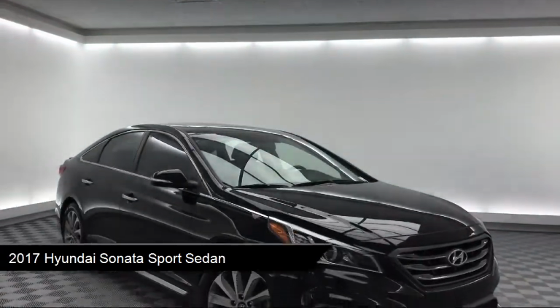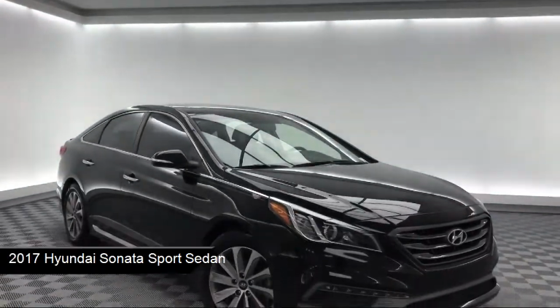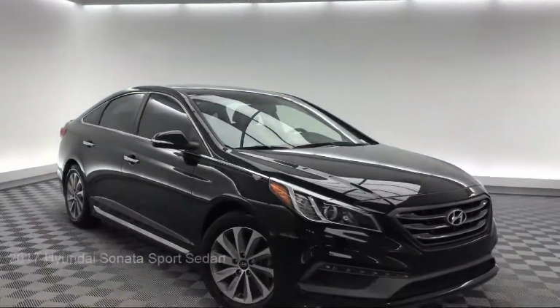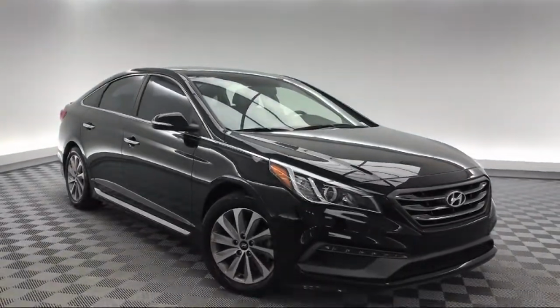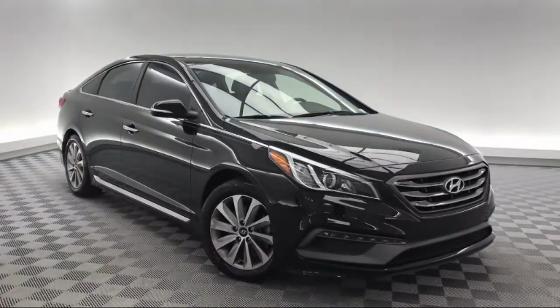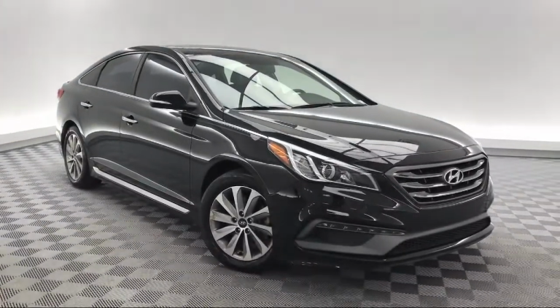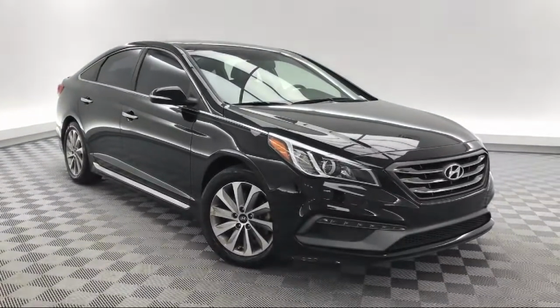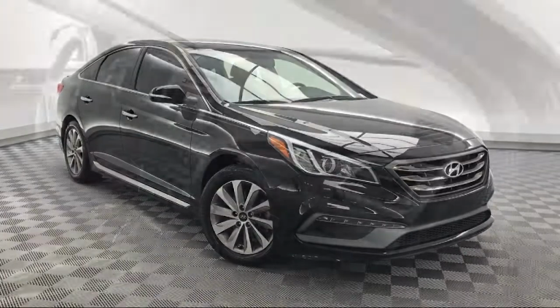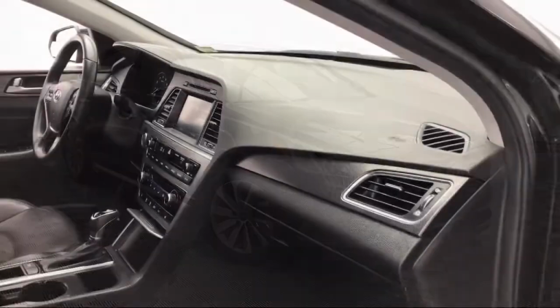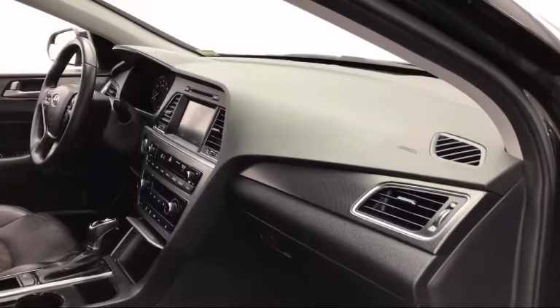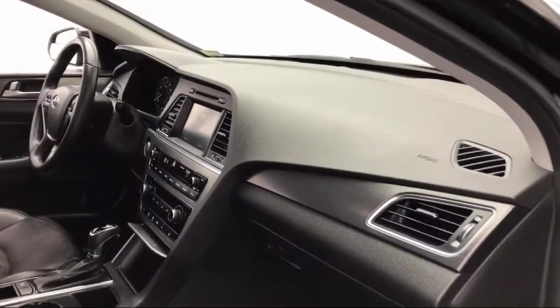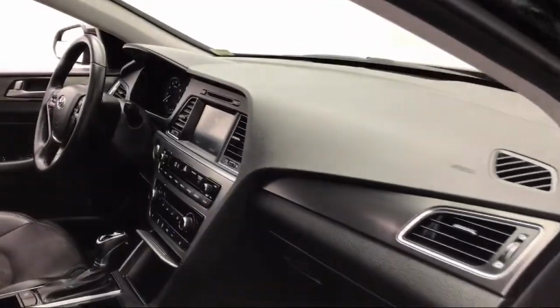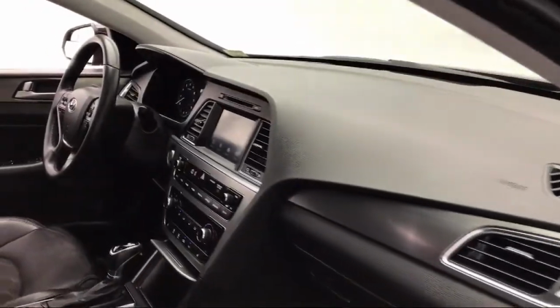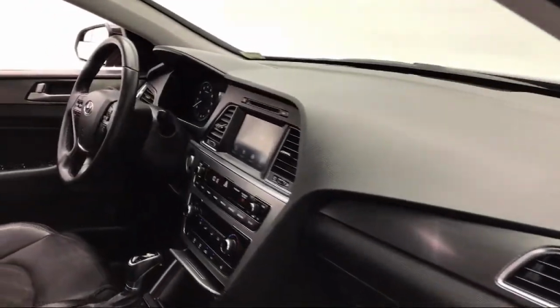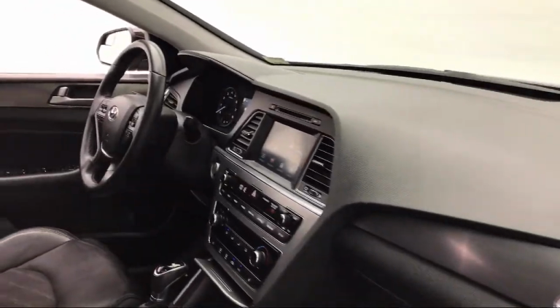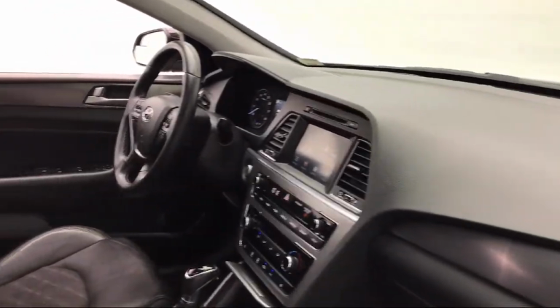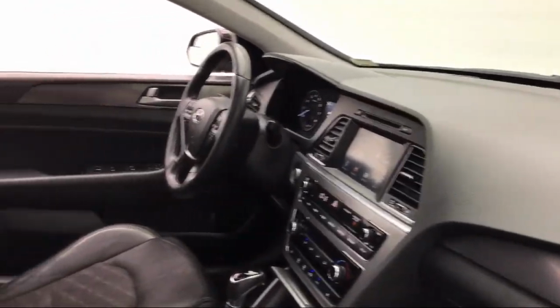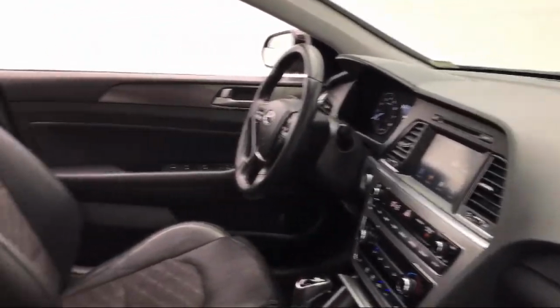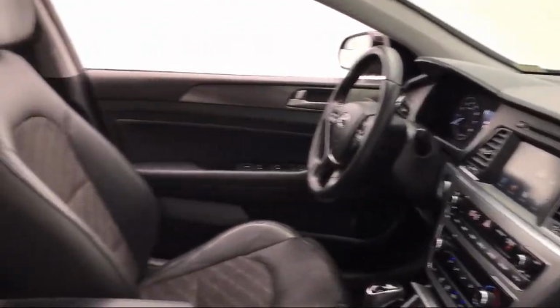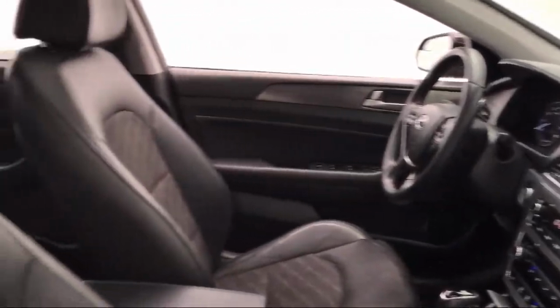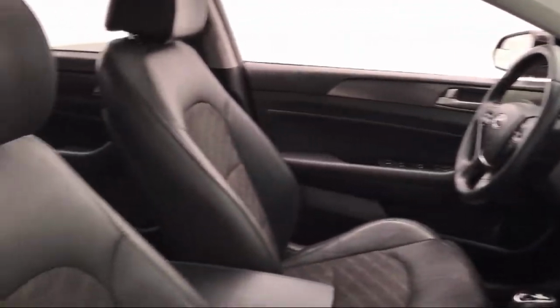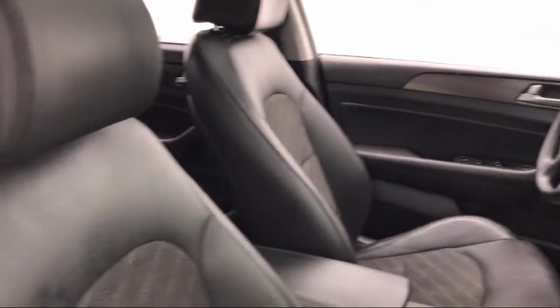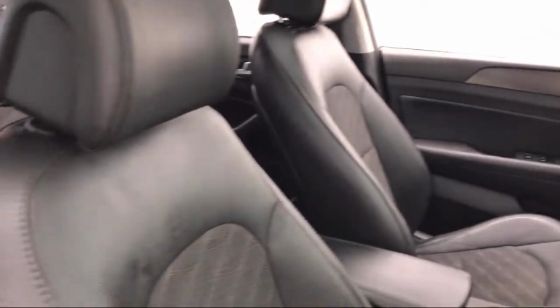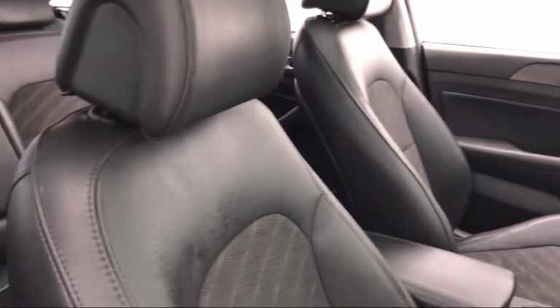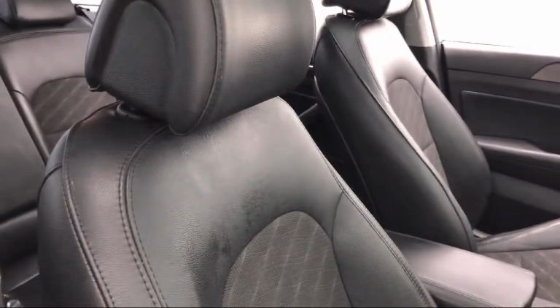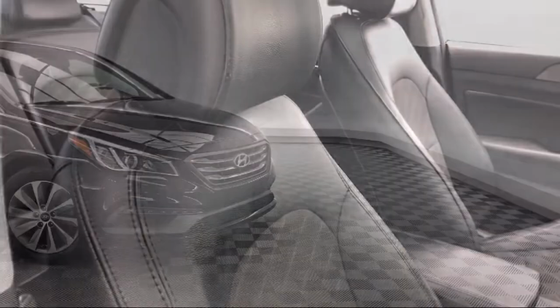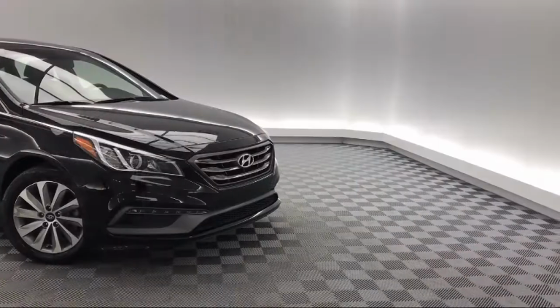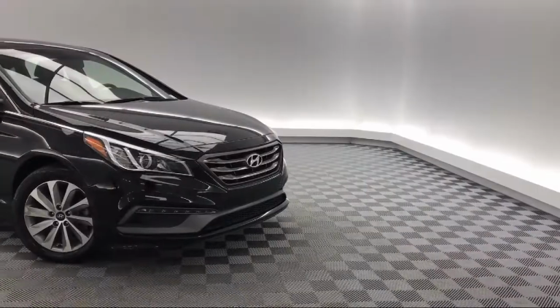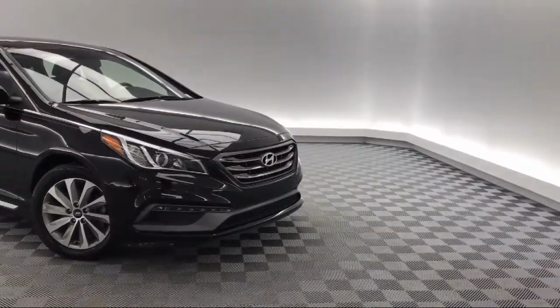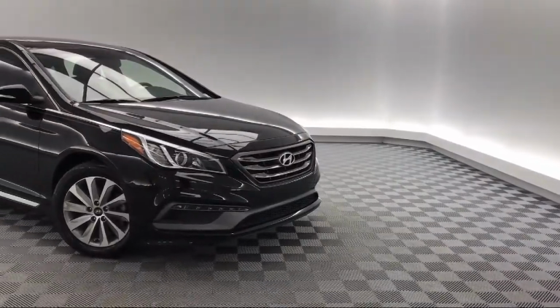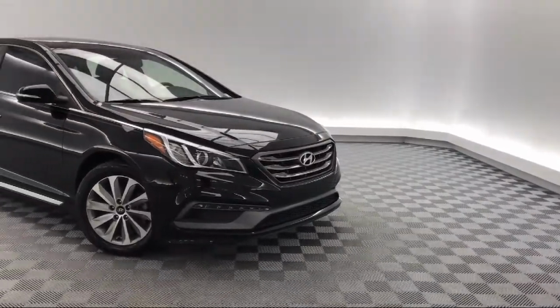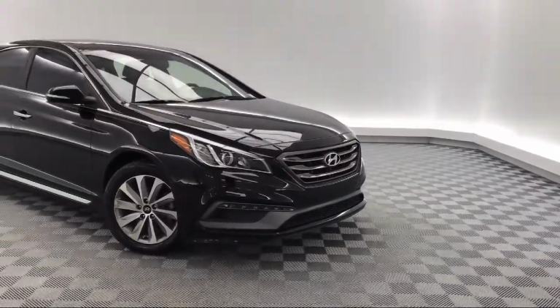It comes equipped with a rear spoiler, Sirius XM satellite radio, heated door mirrors, steering wheel controls, tire pressure monitoring system, and rear view camera.